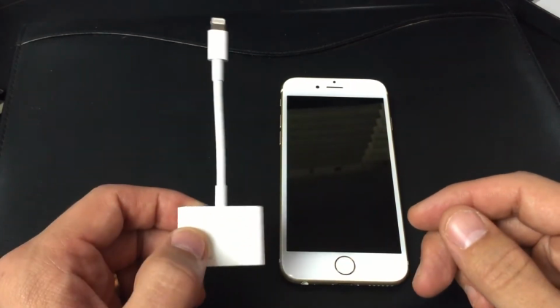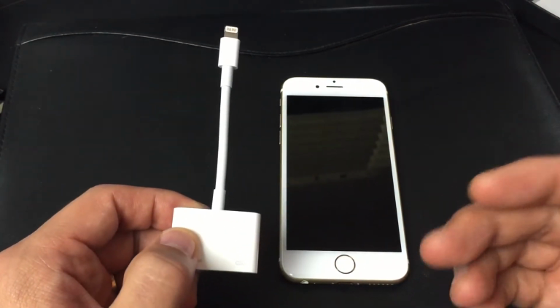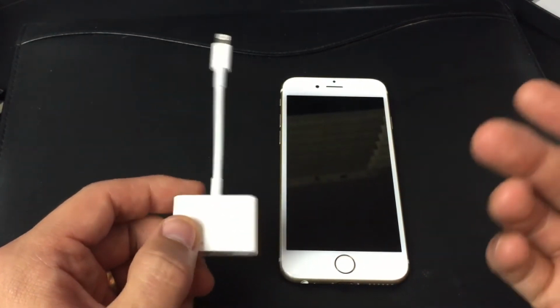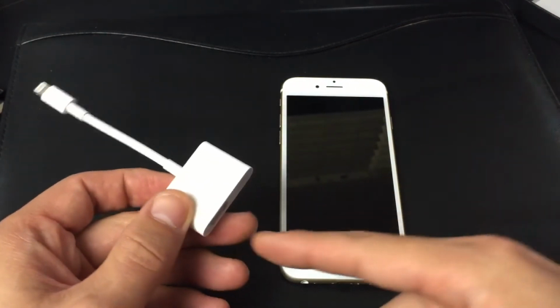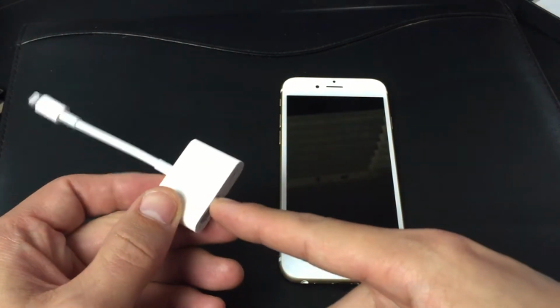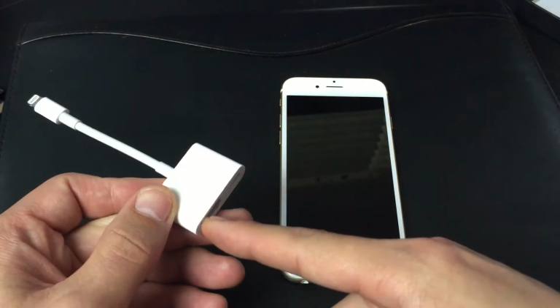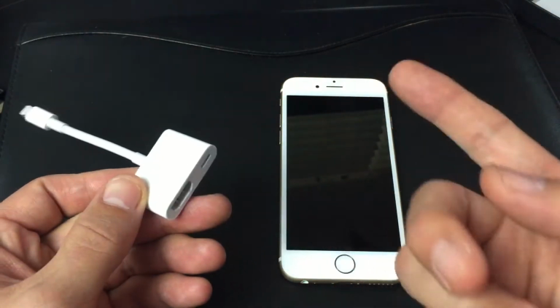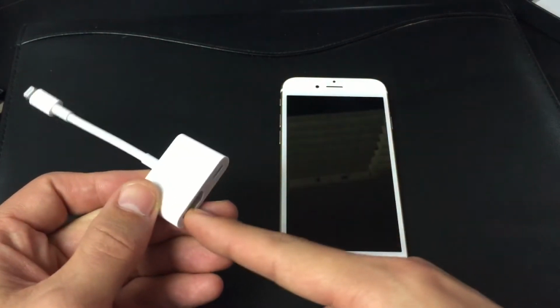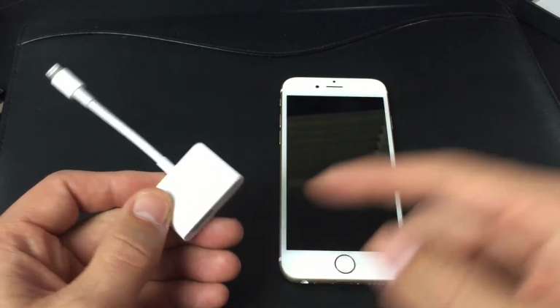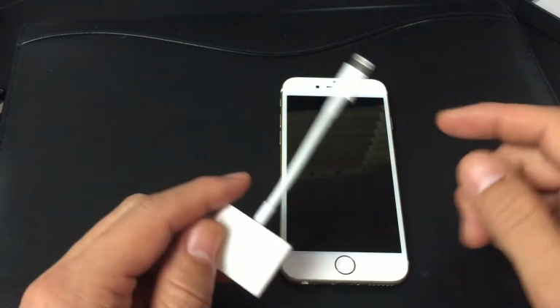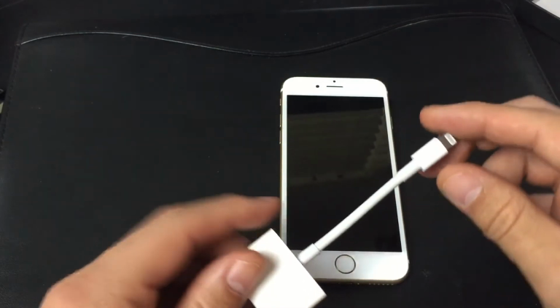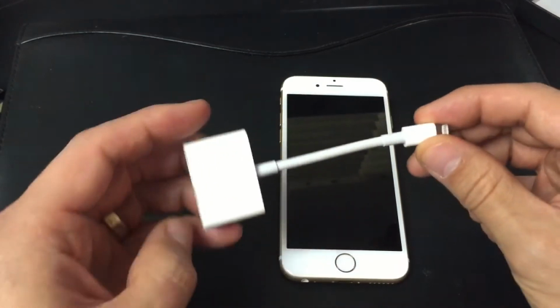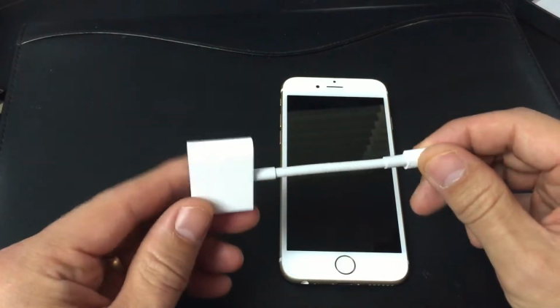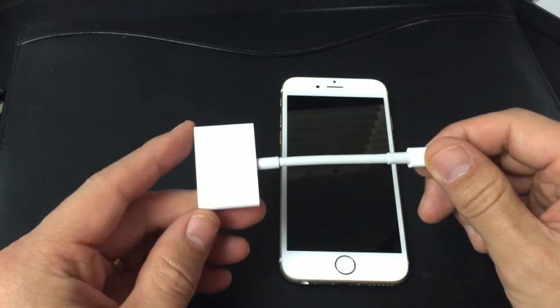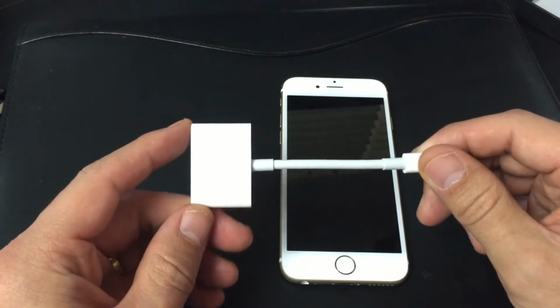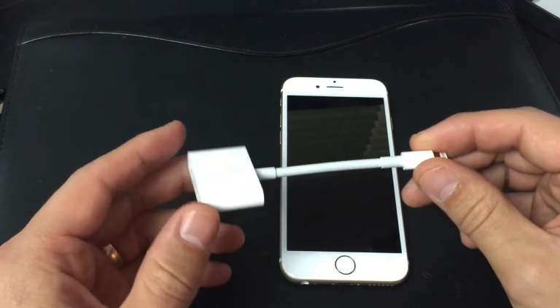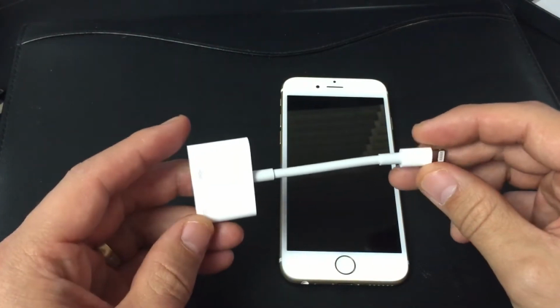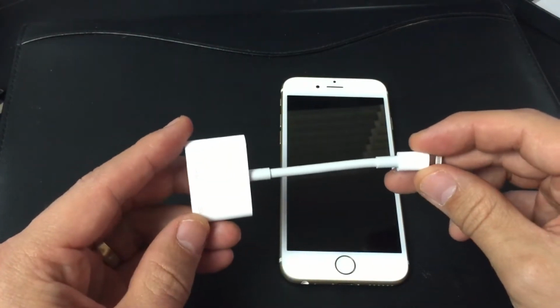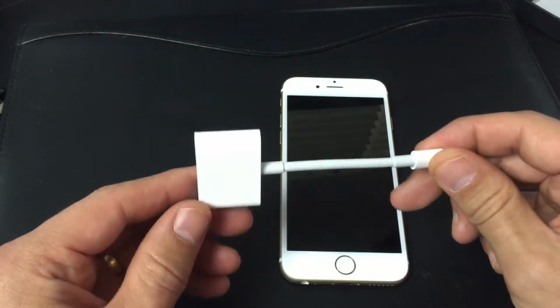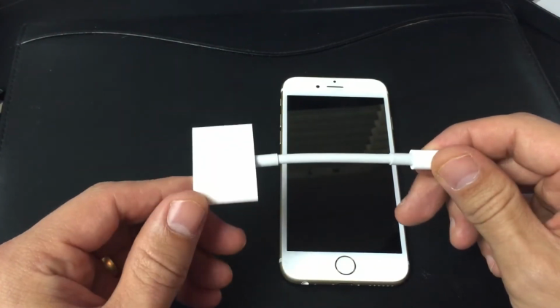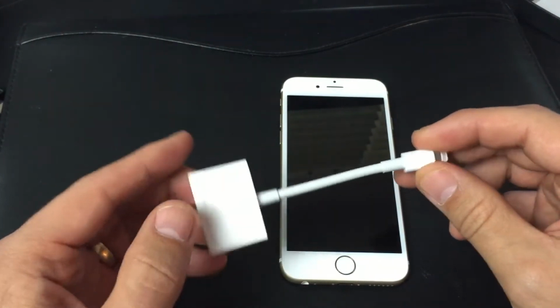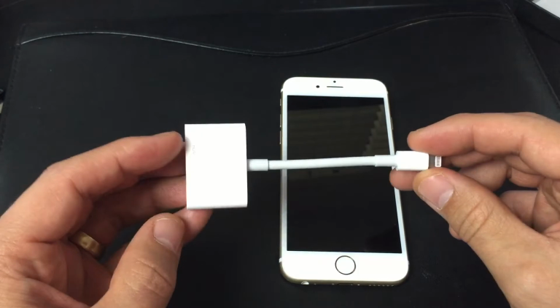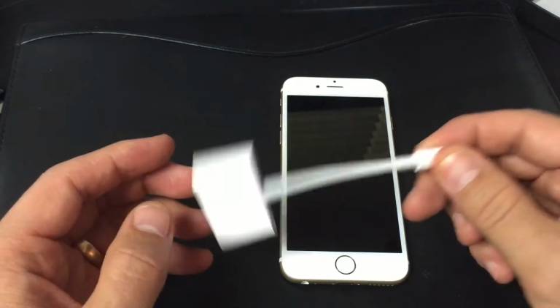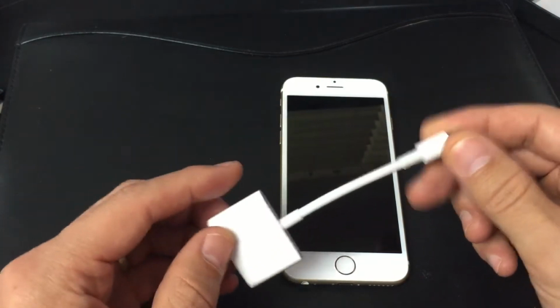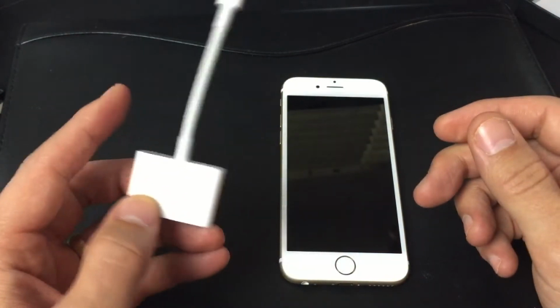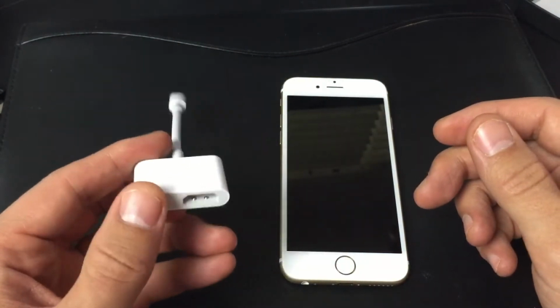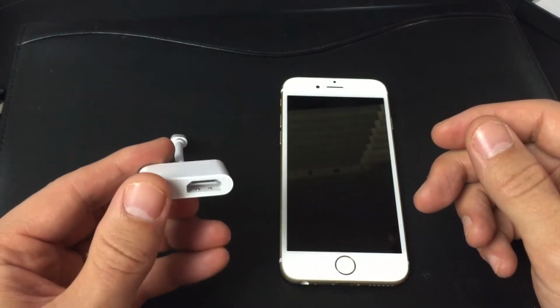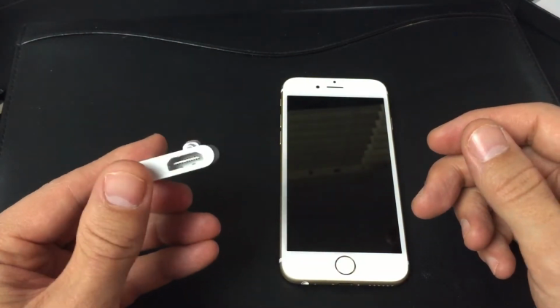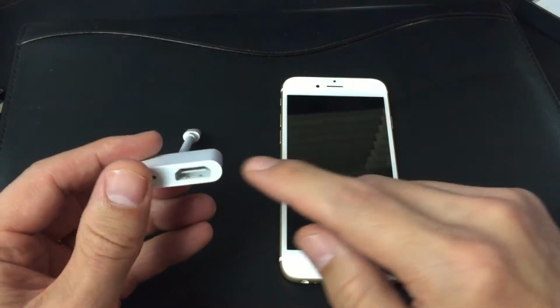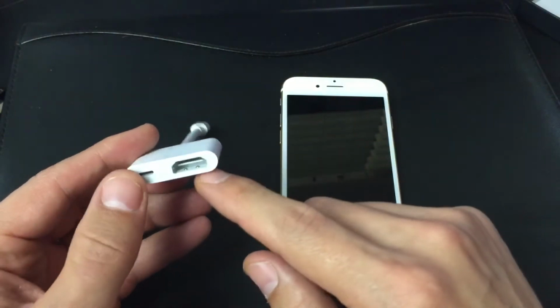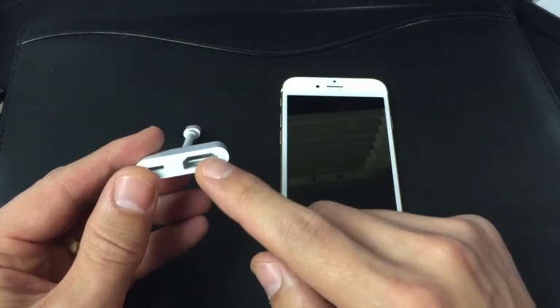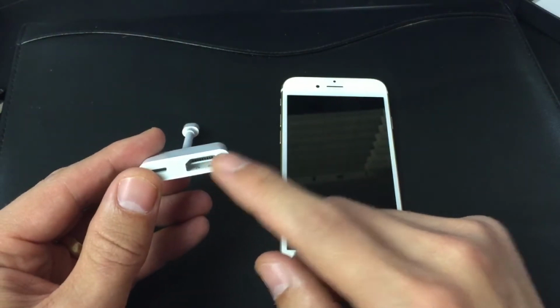It's not actual AirPlay because we're using a wired connection. I'll put a link where I got this — I got it on Amazon. Right now it's under $45, I'll put a link below. But with this, you'll also need an HDMI cable as well.